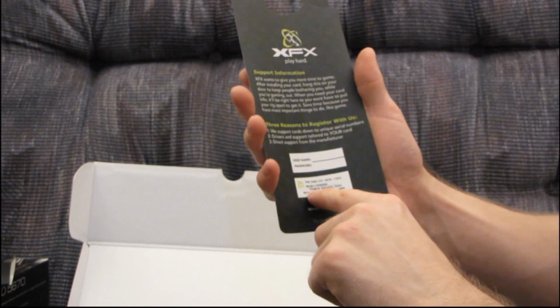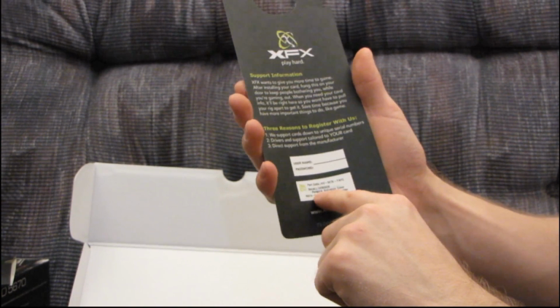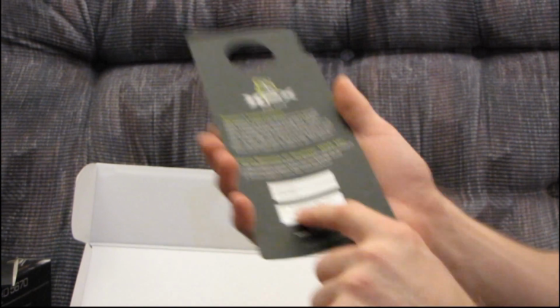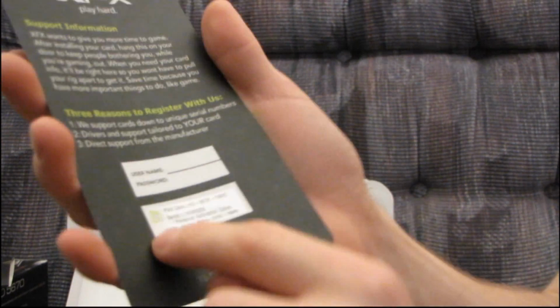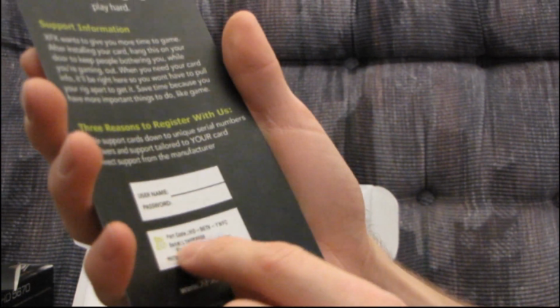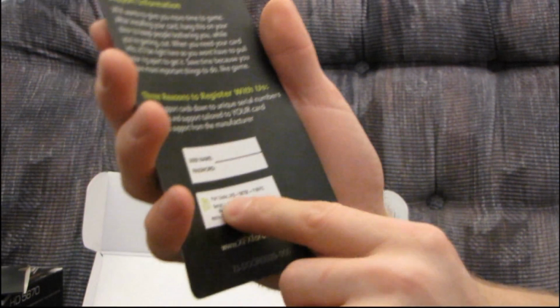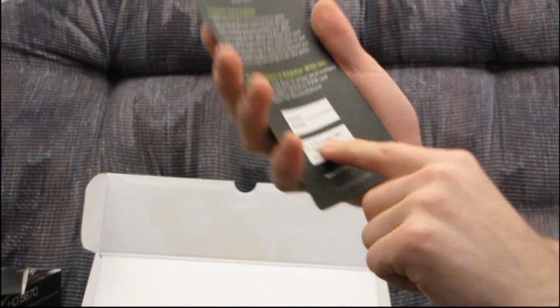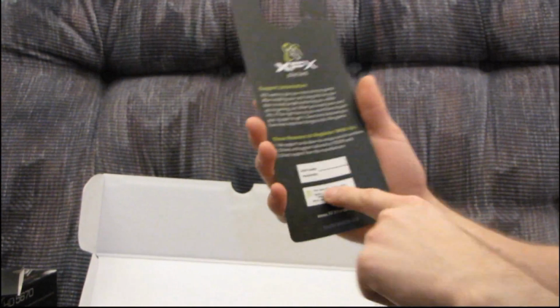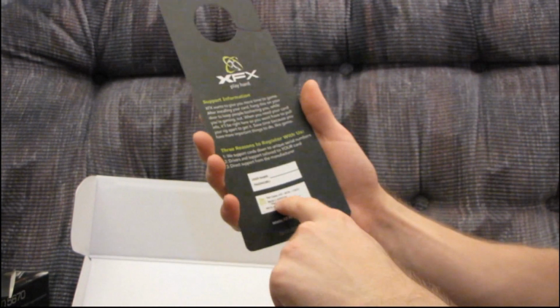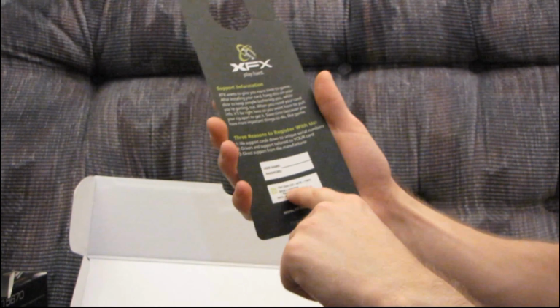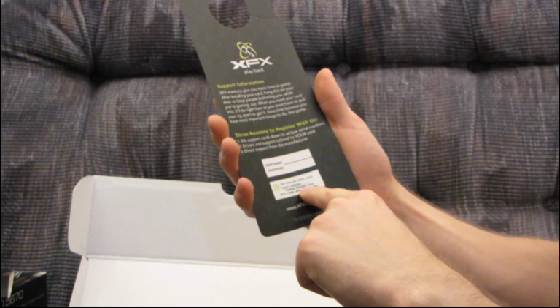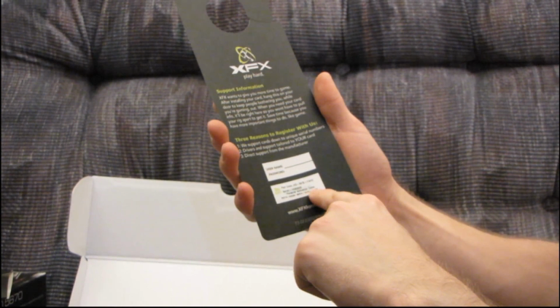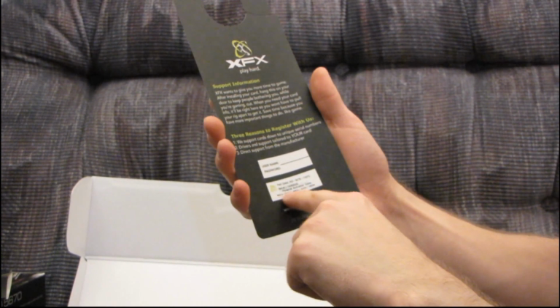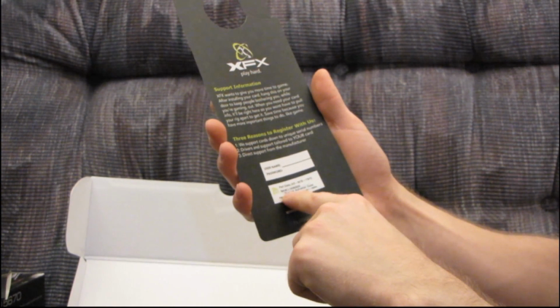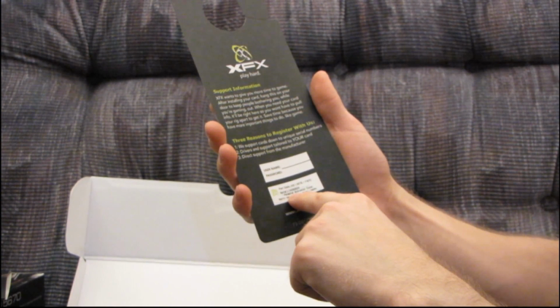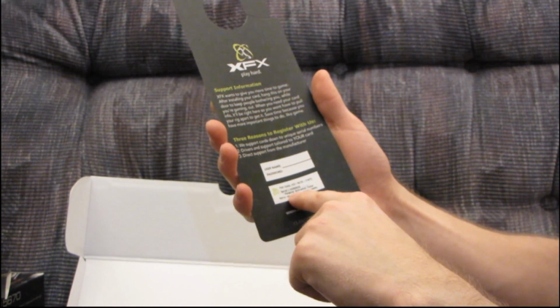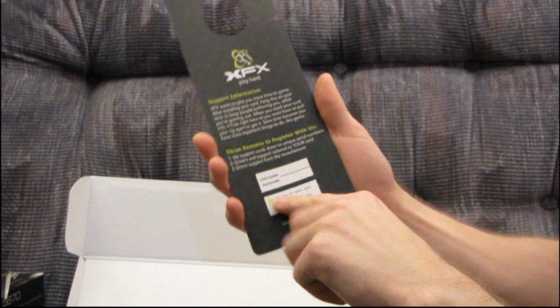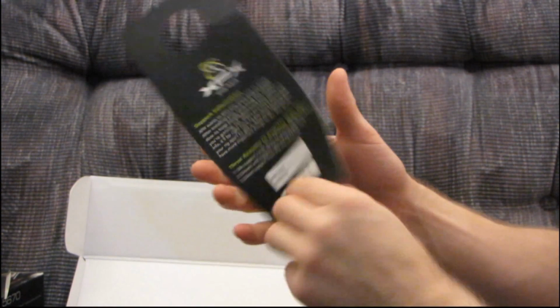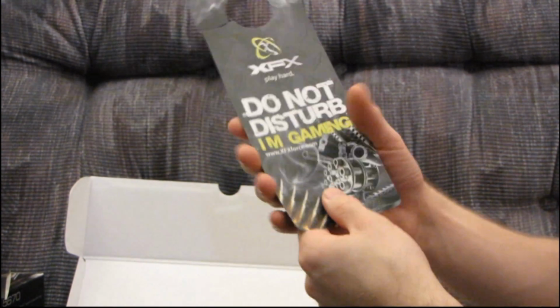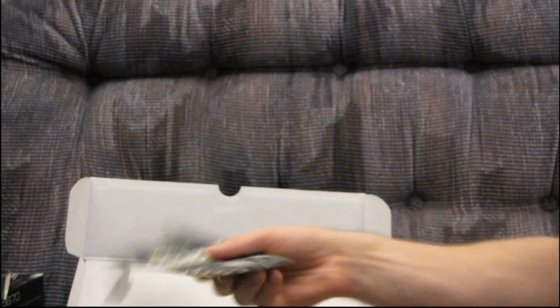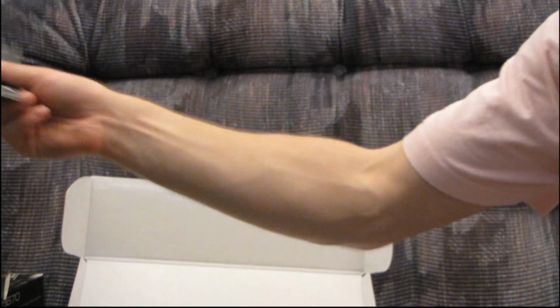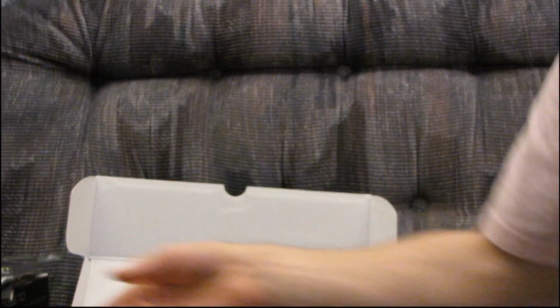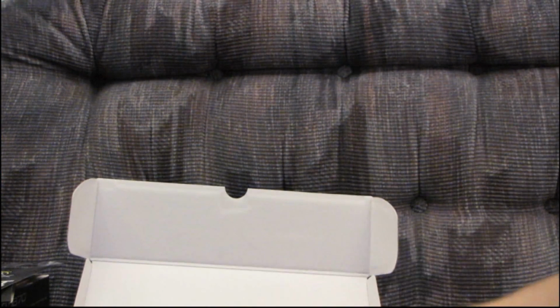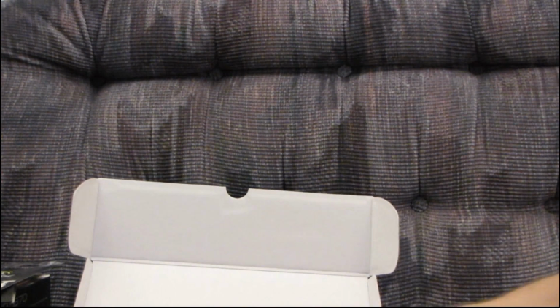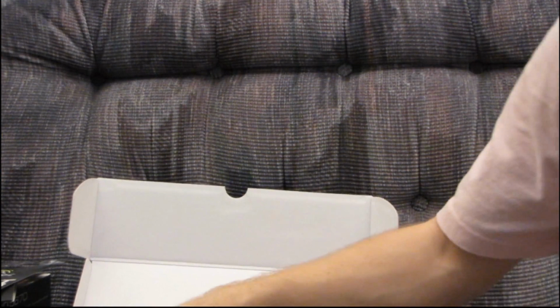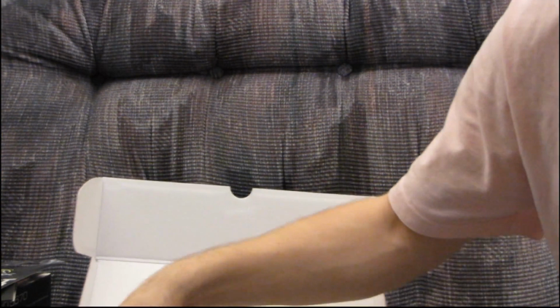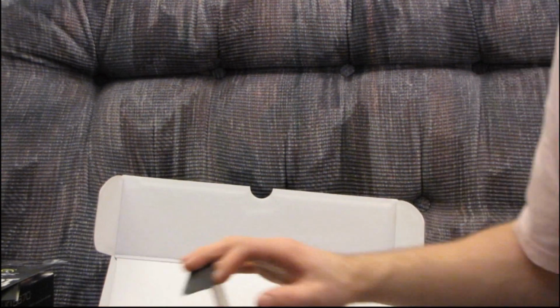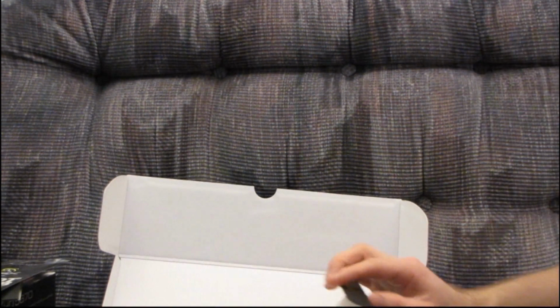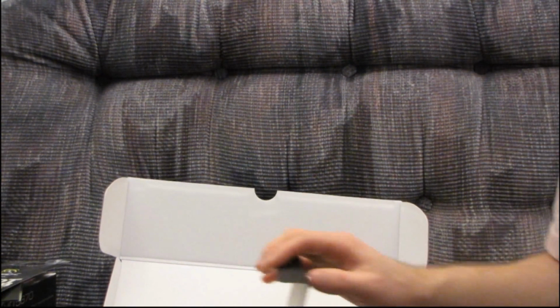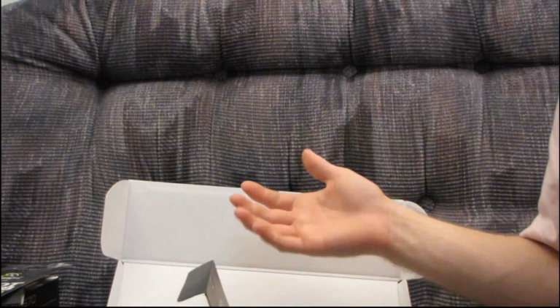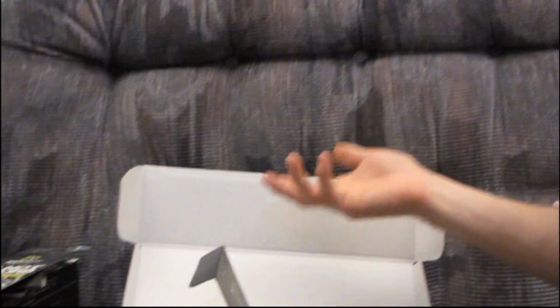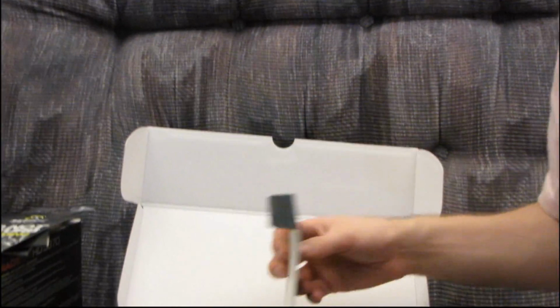It also has the serial number for the card as well as the personal activation code to register your warranty. That is great because most of the time they just have it on the back of the card and you've got to rip open your case in order to even find it.